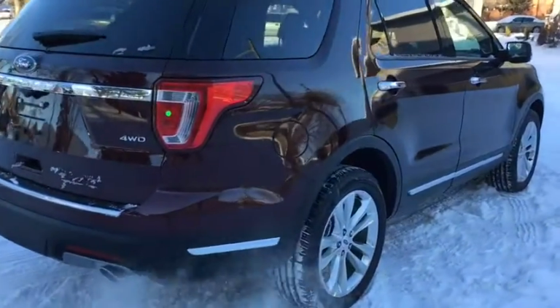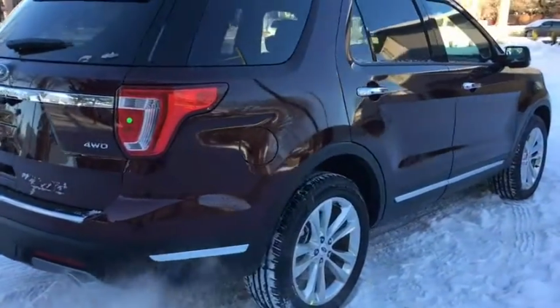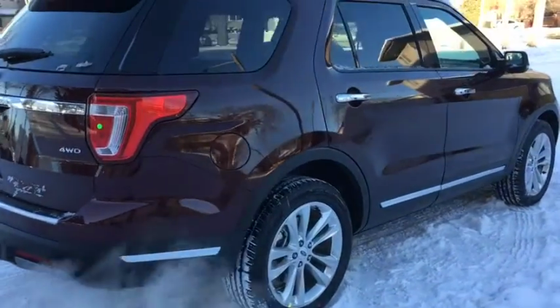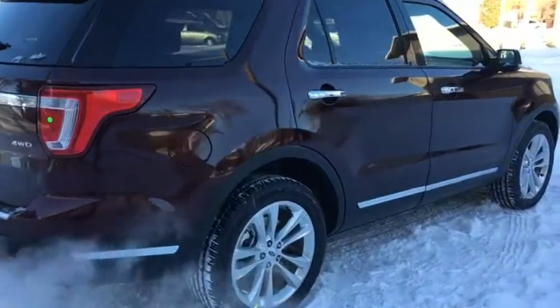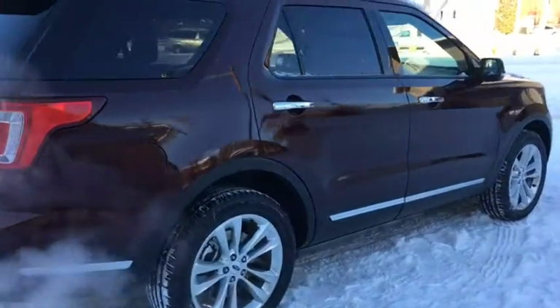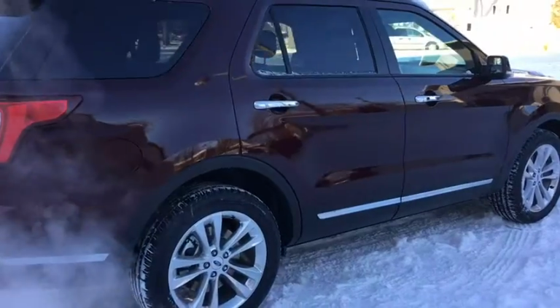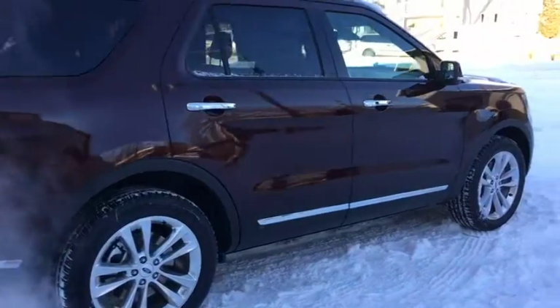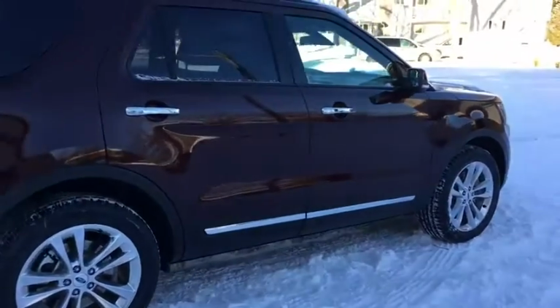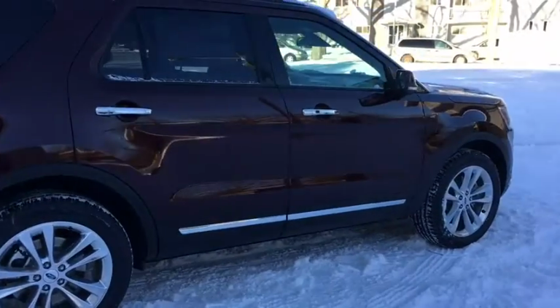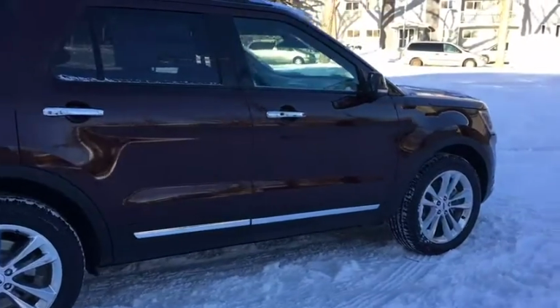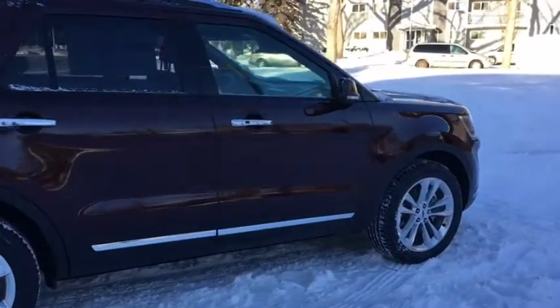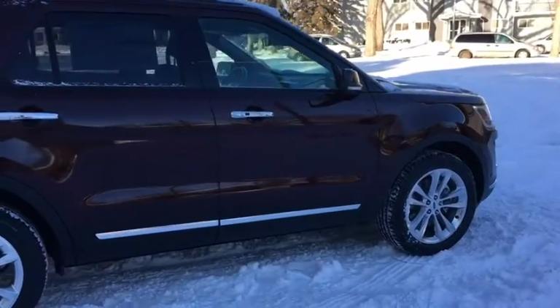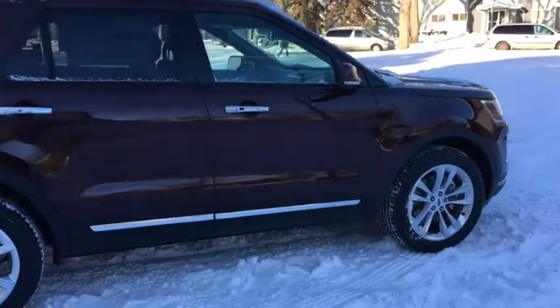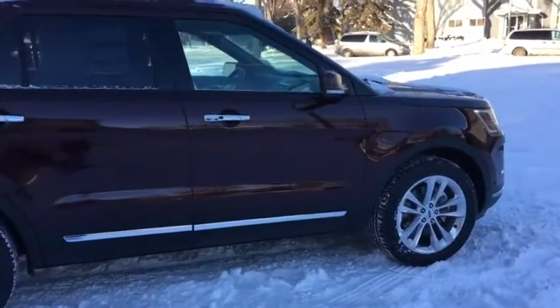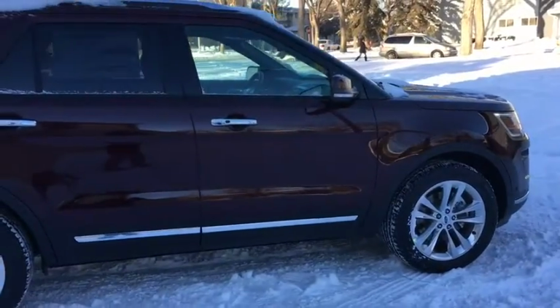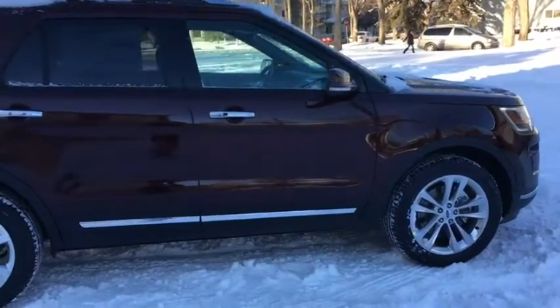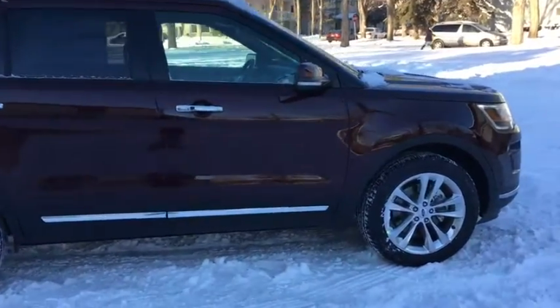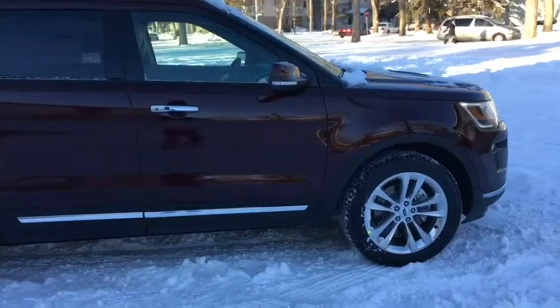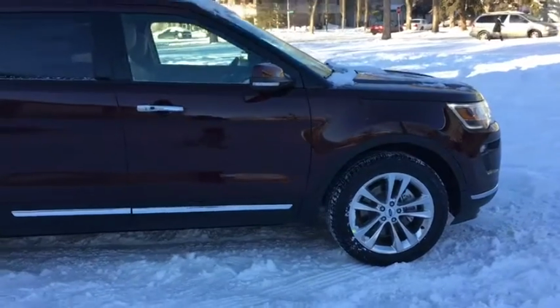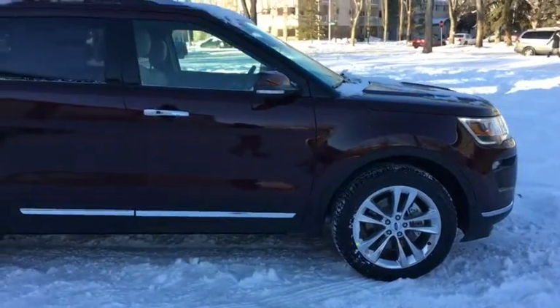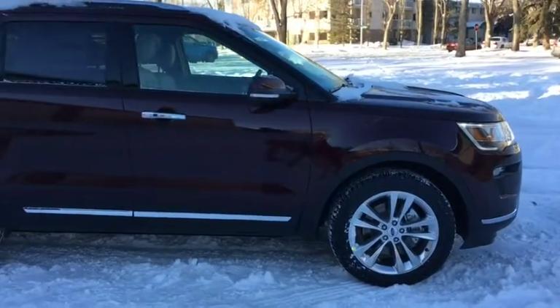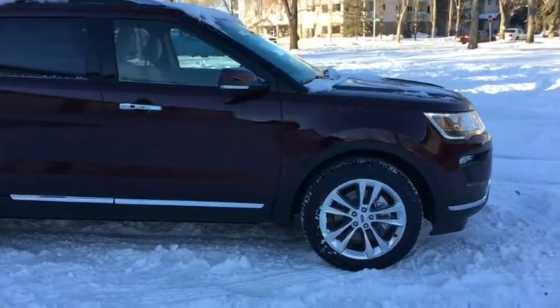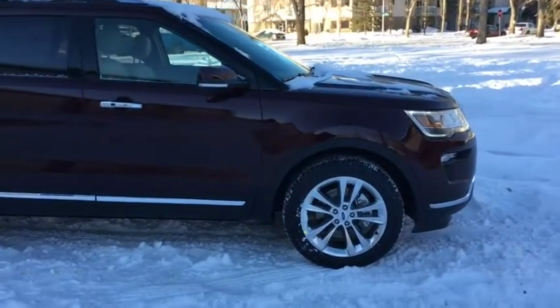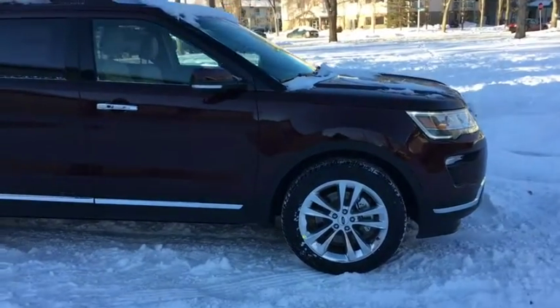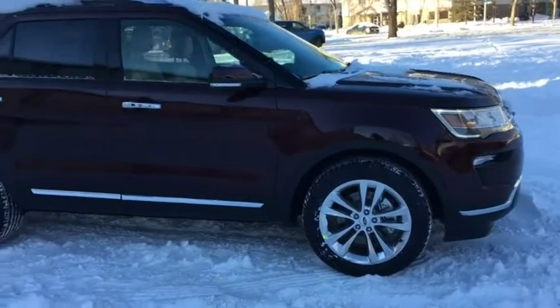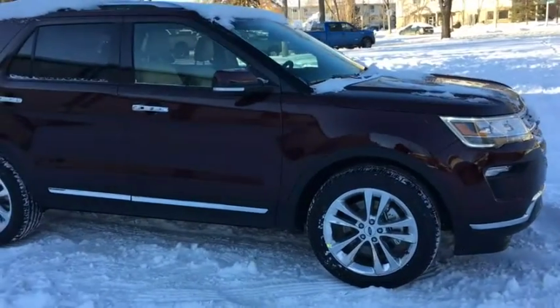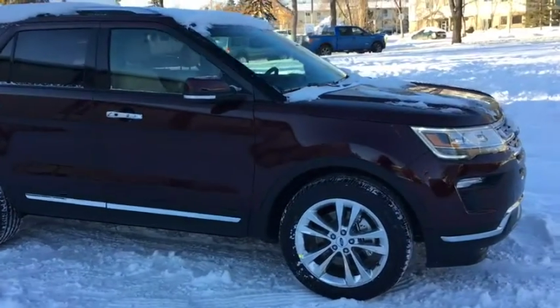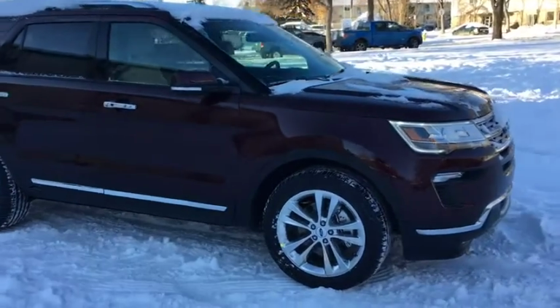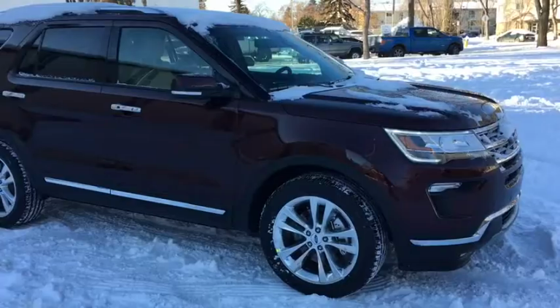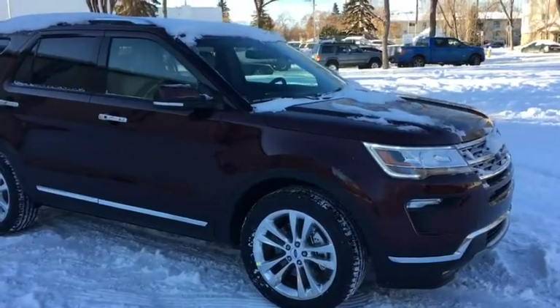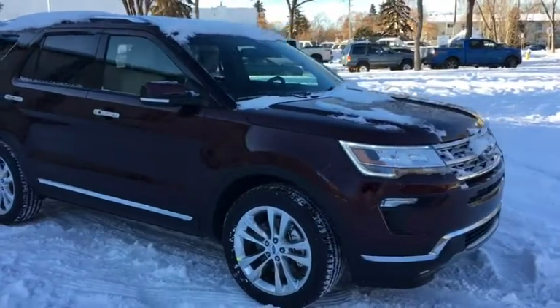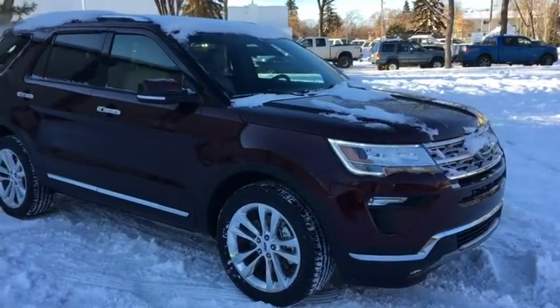Obviously I'm not going to be able to cover all the features included on this Ford Explorer, so if you do have any further questions please contact us at waterlooford.com. In the meantime, to stay up to date please like us on Facebook, follow us on Twitter and Instagram, and subscribe to our YouTube channel.